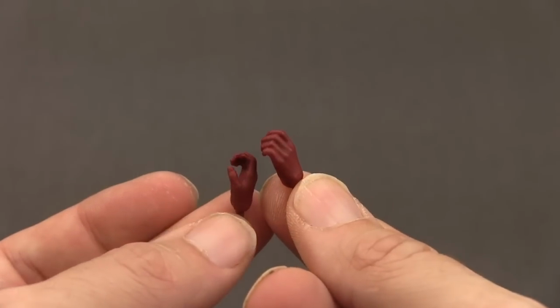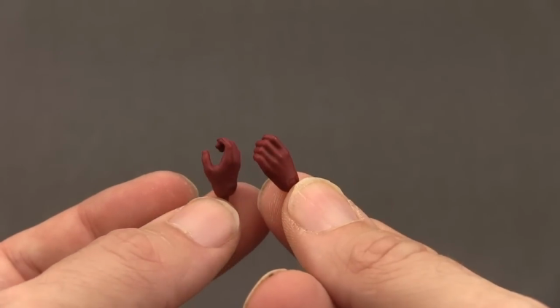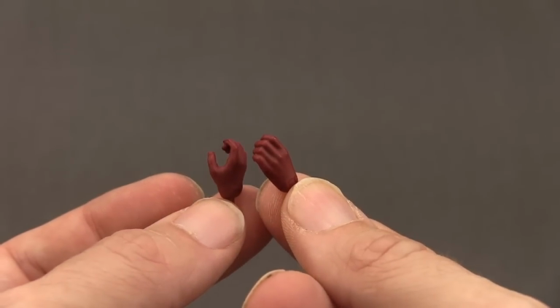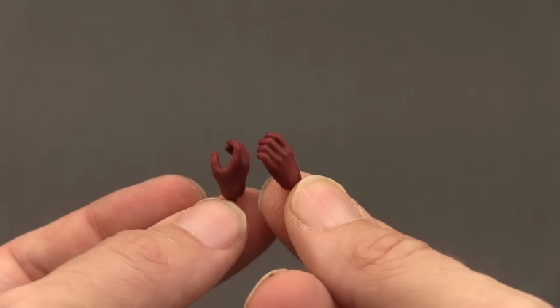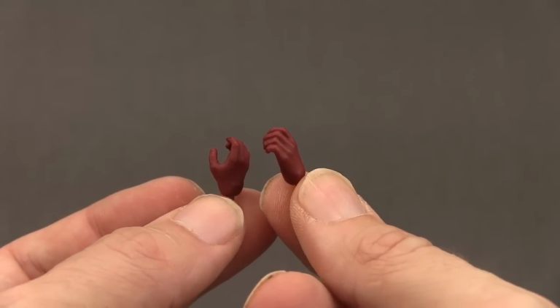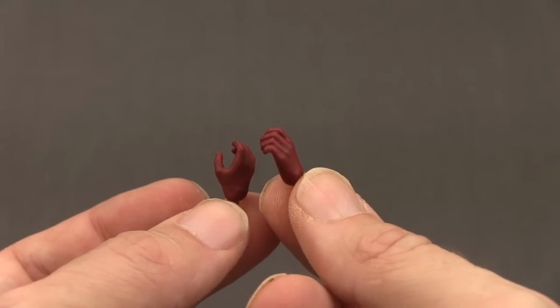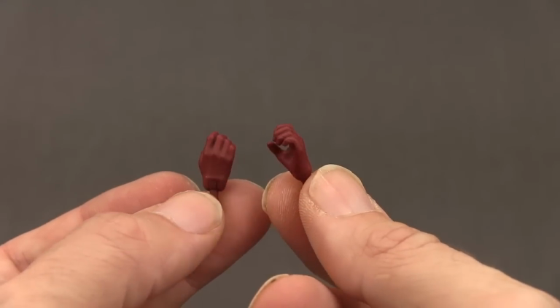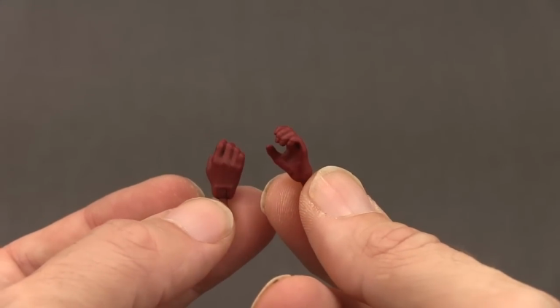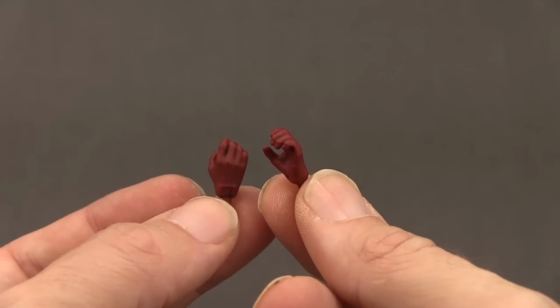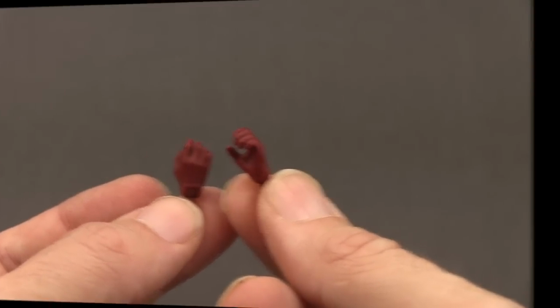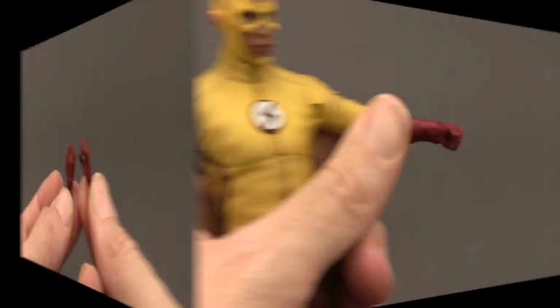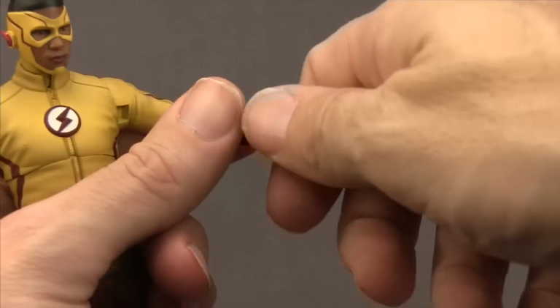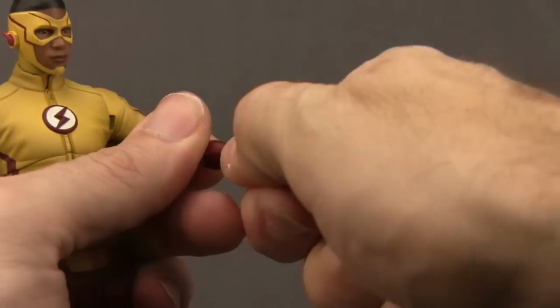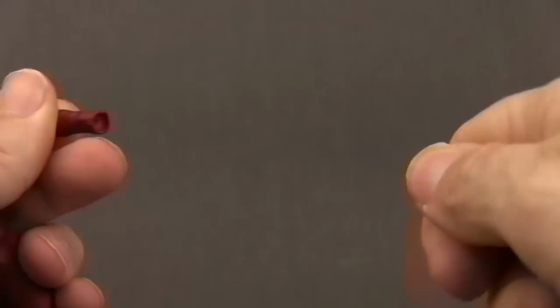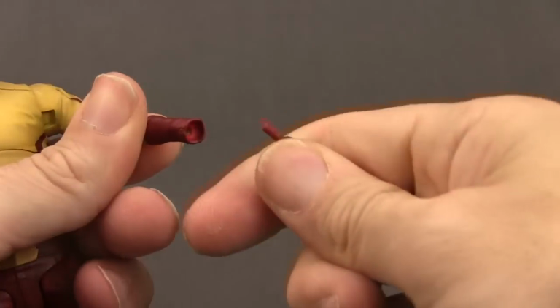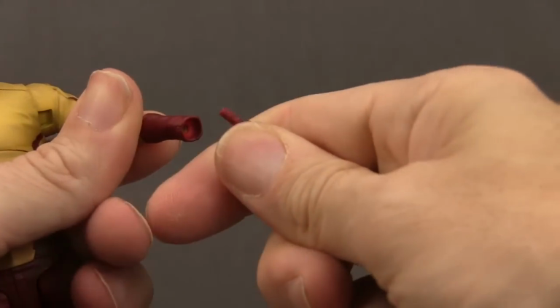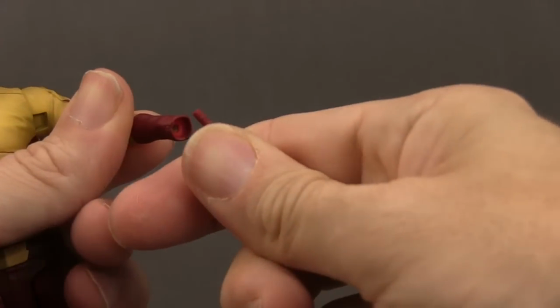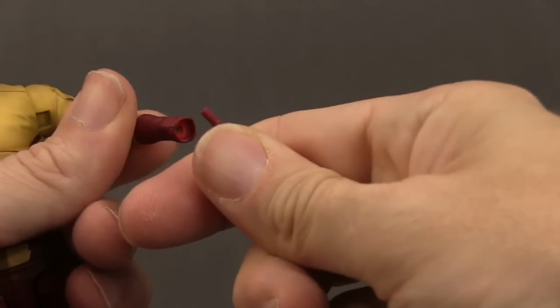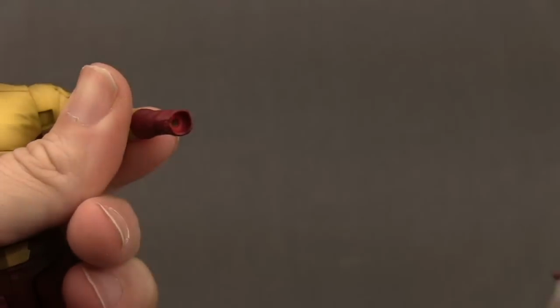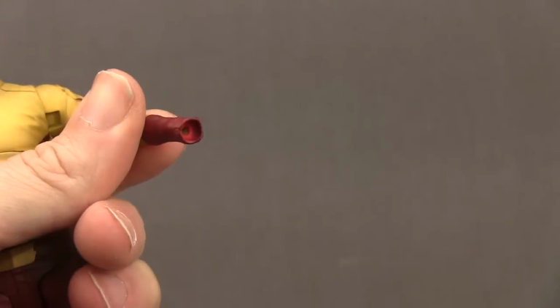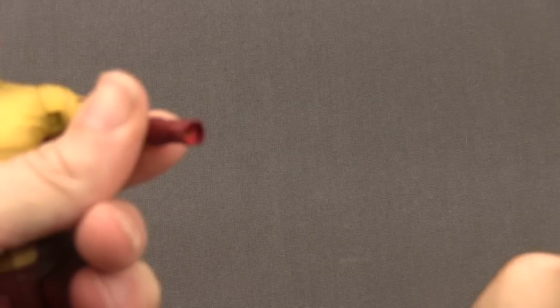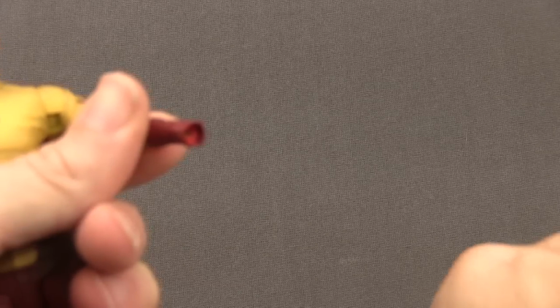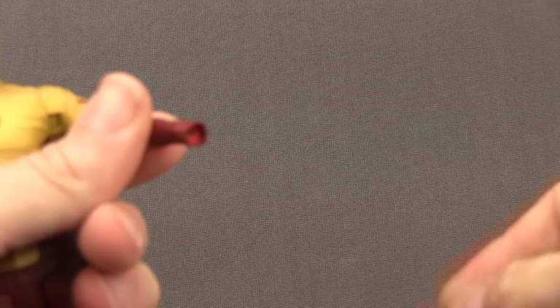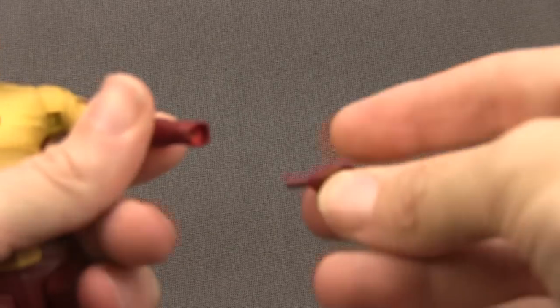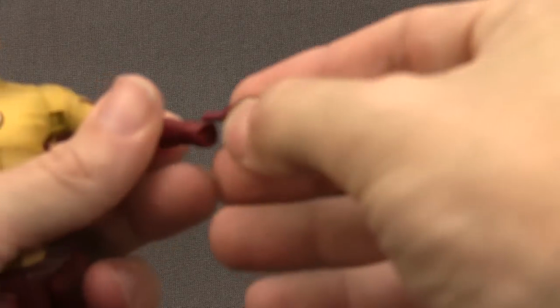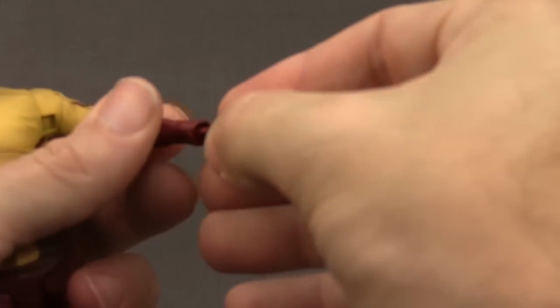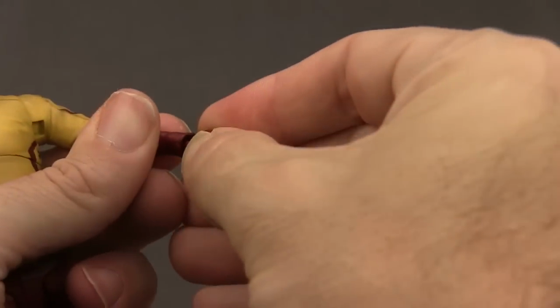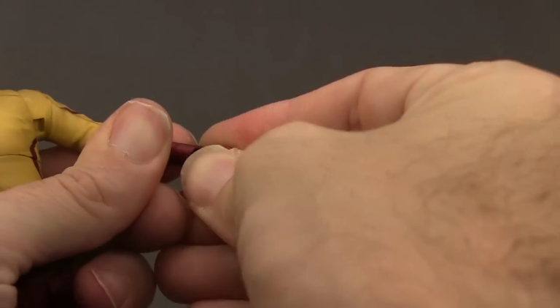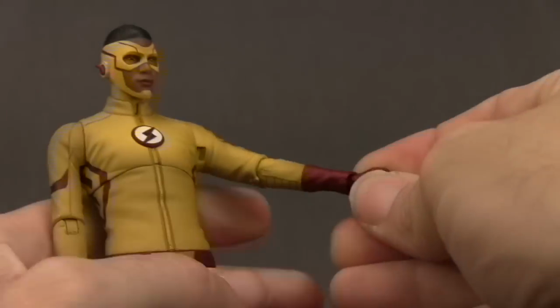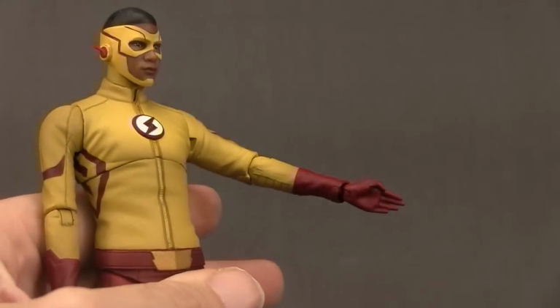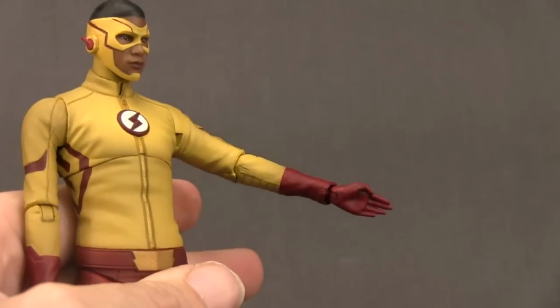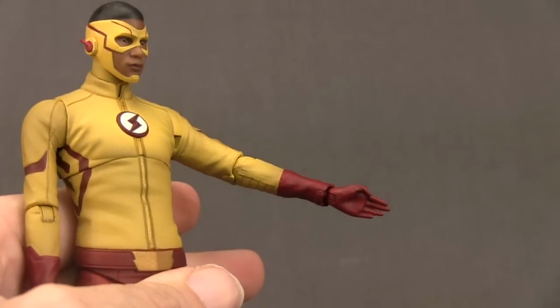Switching out the hands is easy — you just pop off the hand, there's a peg on the hand and a hole in the arm, and you plug in the hand you want to replace it with and it pops in nice and tight.